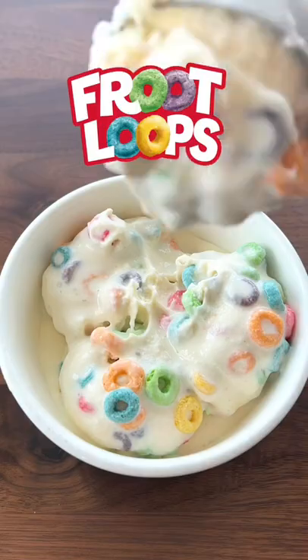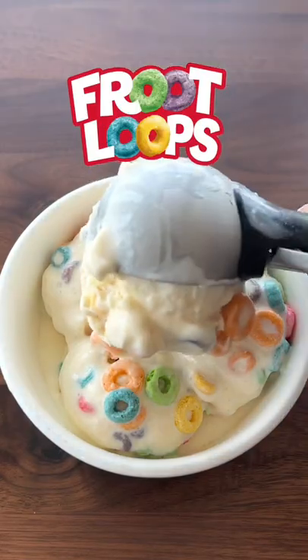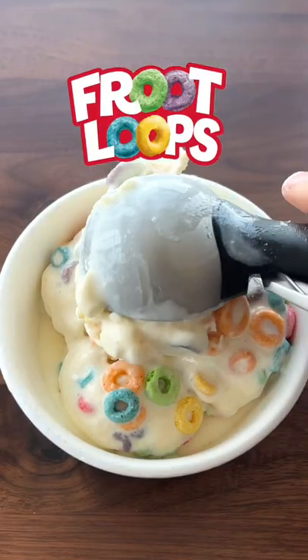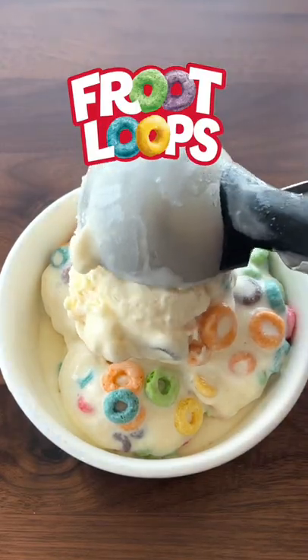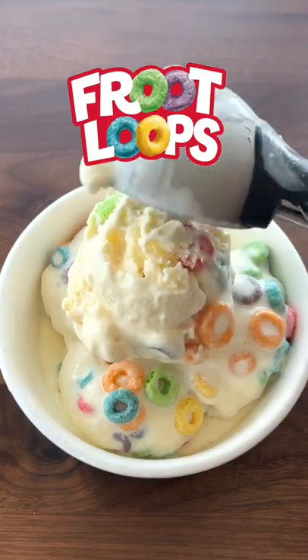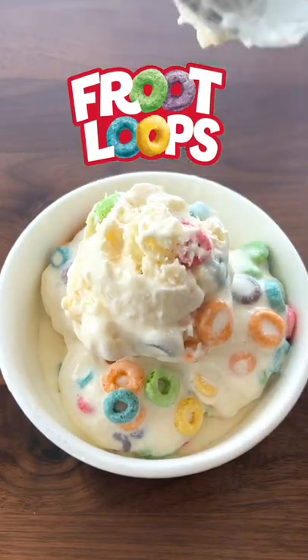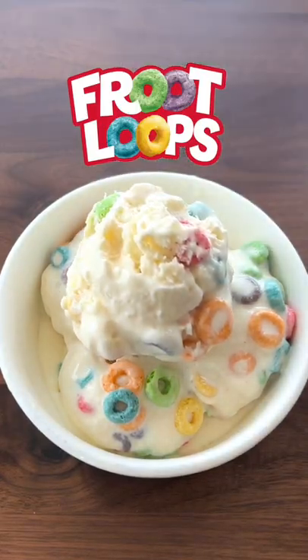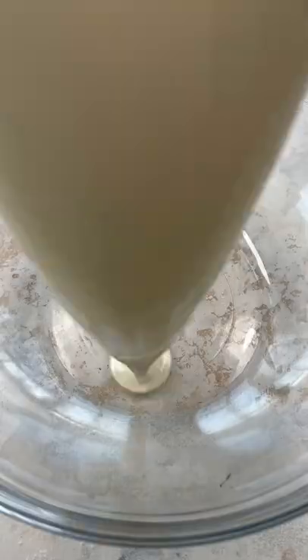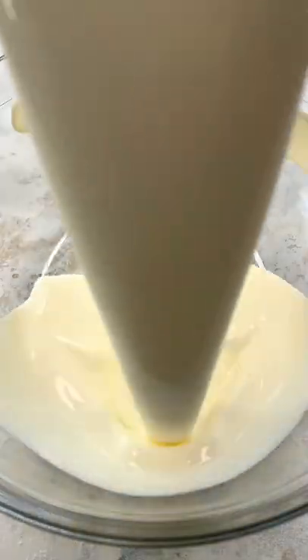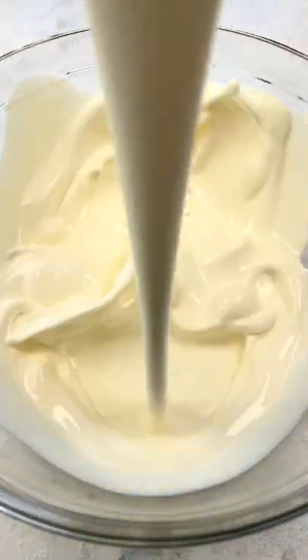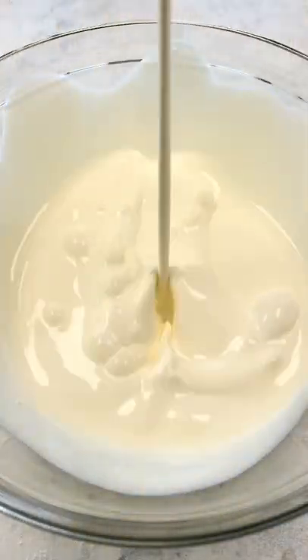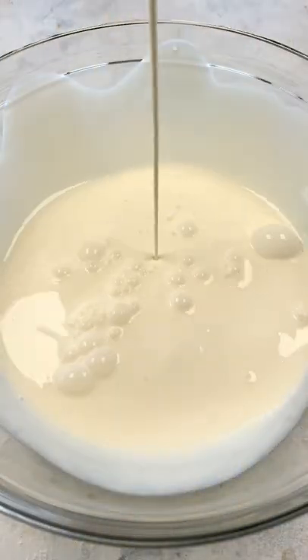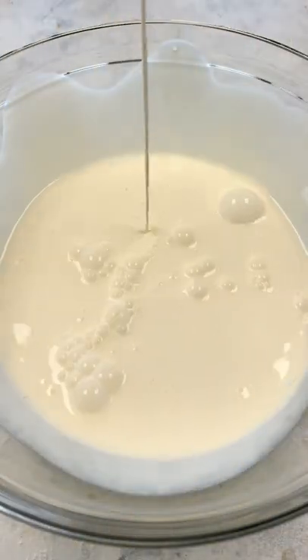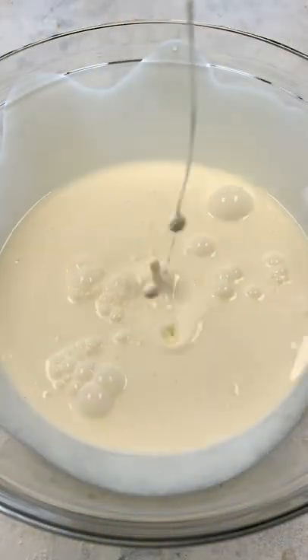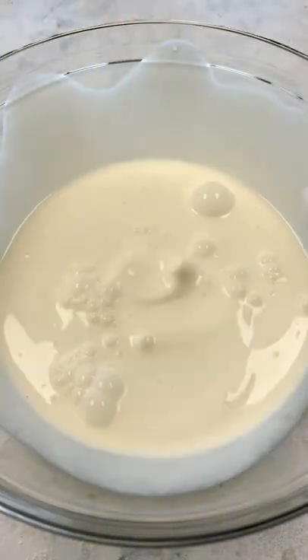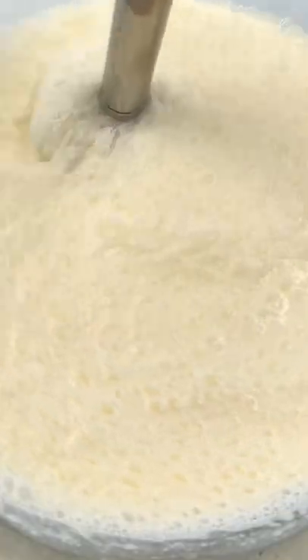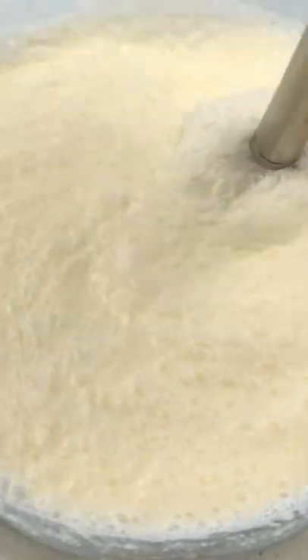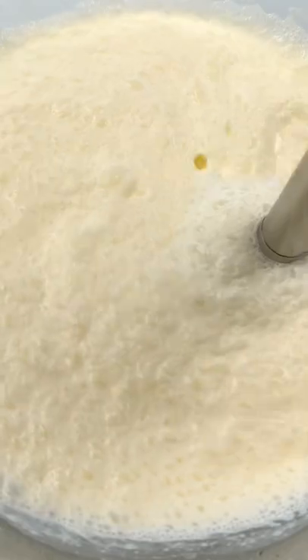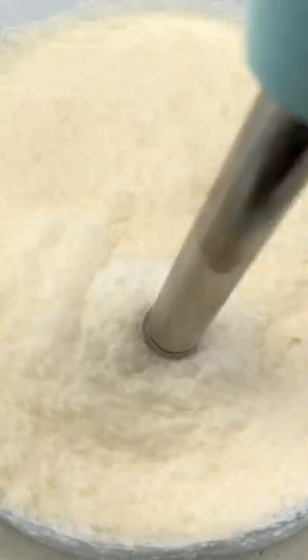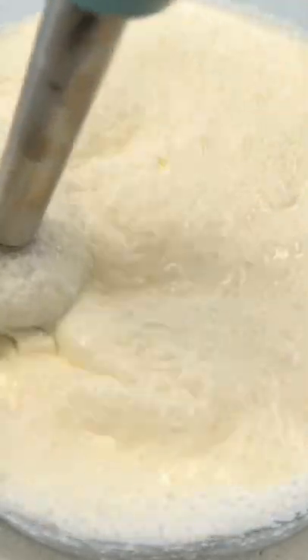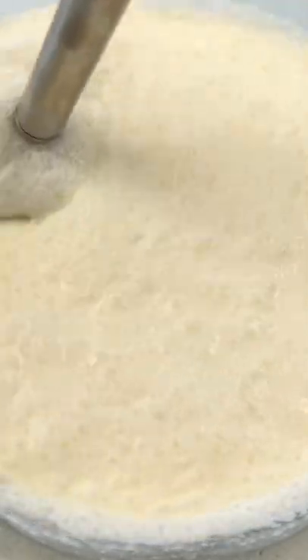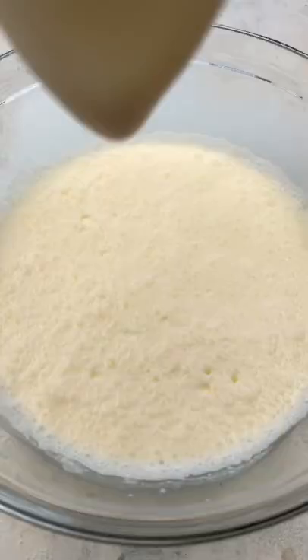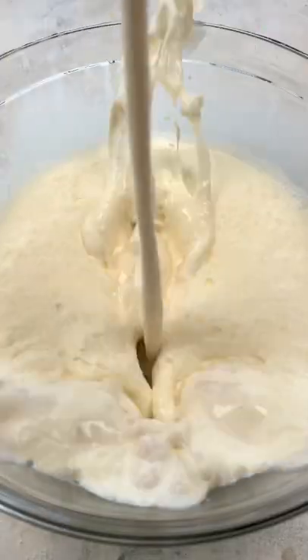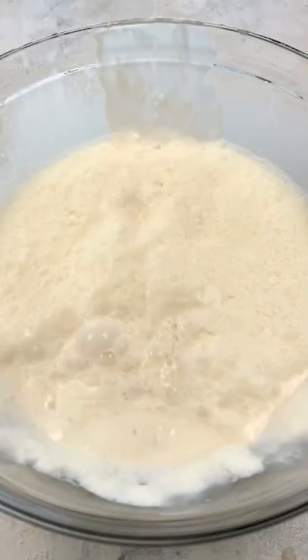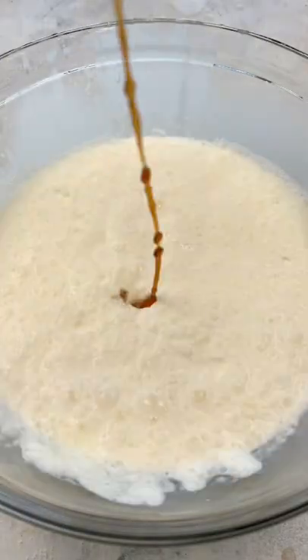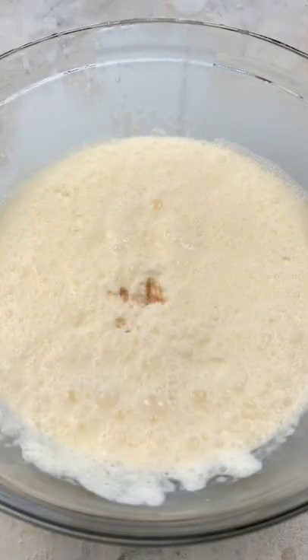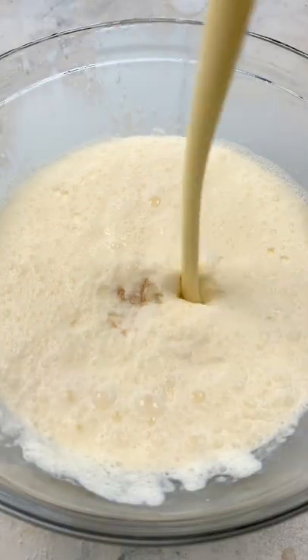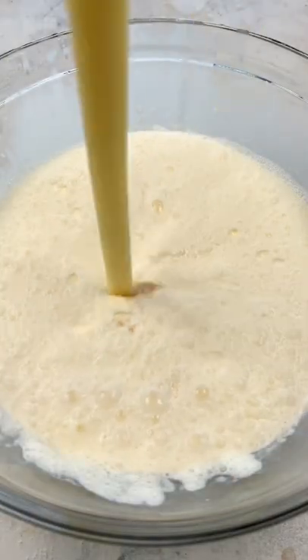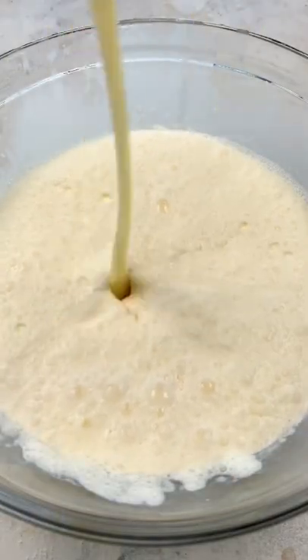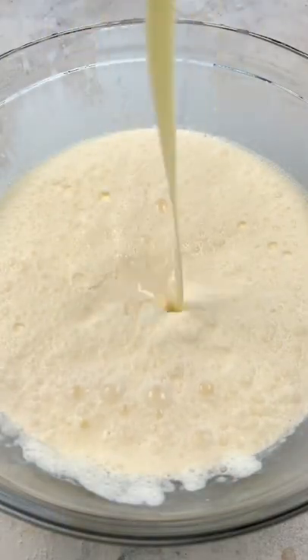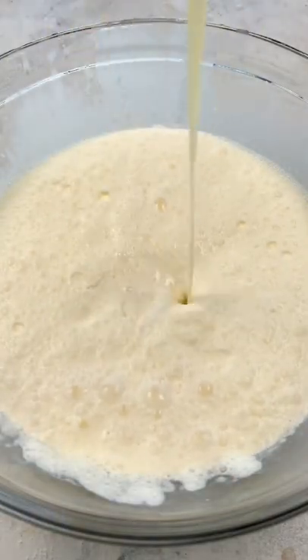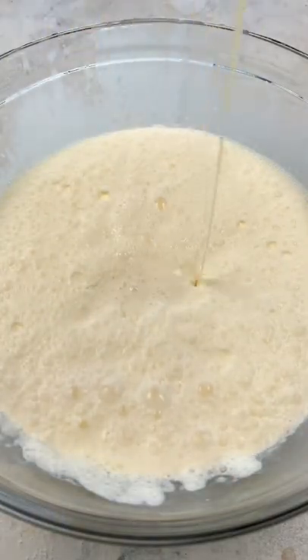To make five ingredient Fruit Loops ice cream, add heavy cream to a bowl and mix it for about a minute with an immersion blender or electric mixer. Then add milk, vanilla extract, and sweetened condensed milk to the bowl.